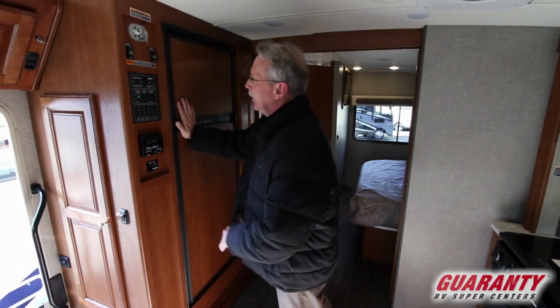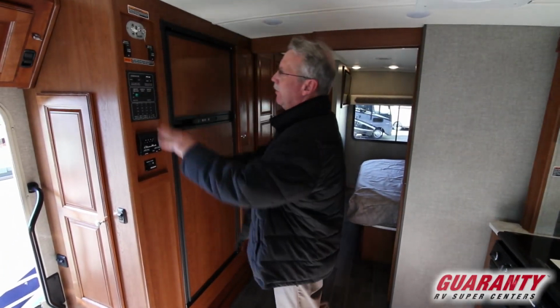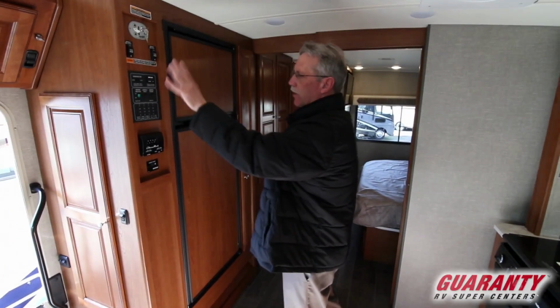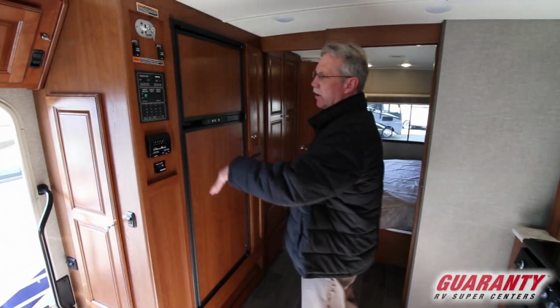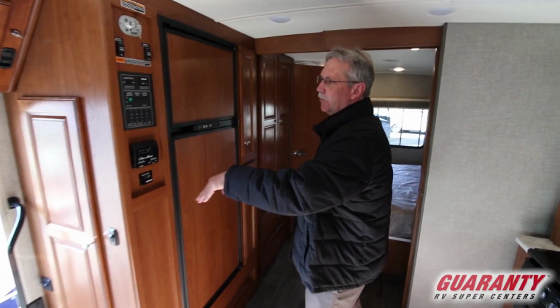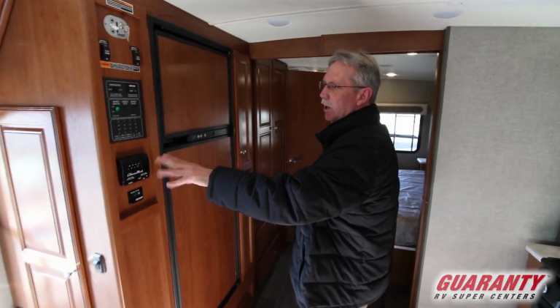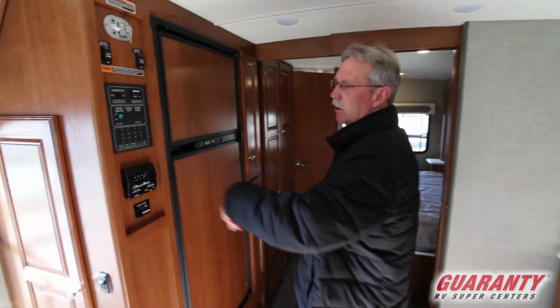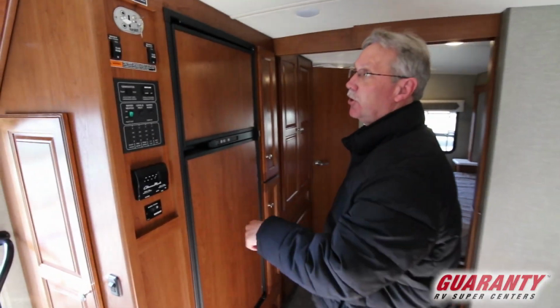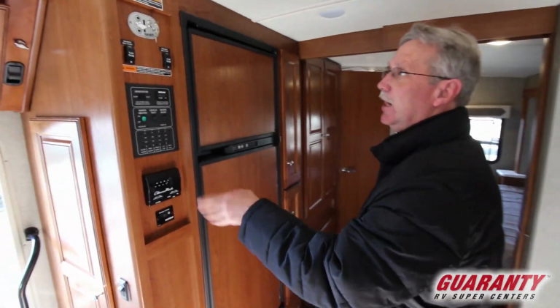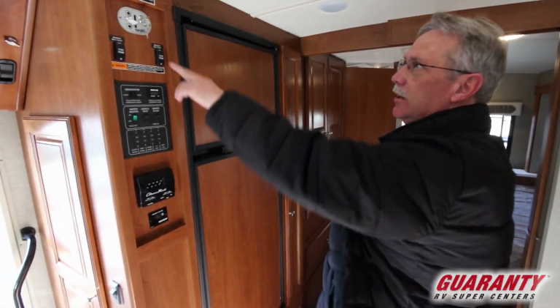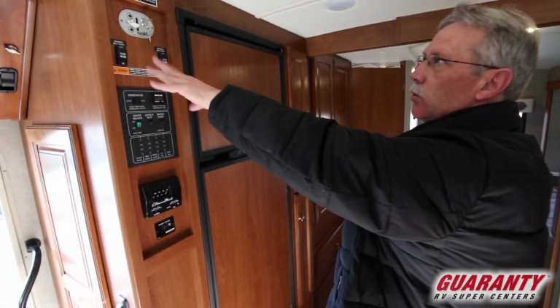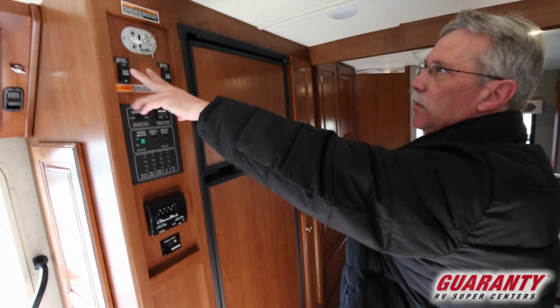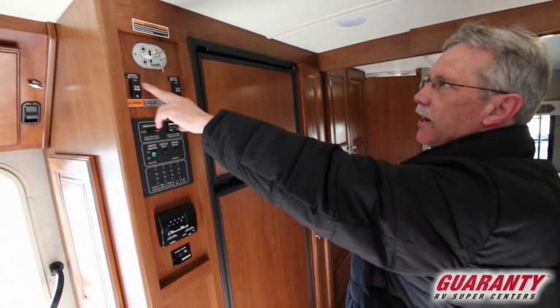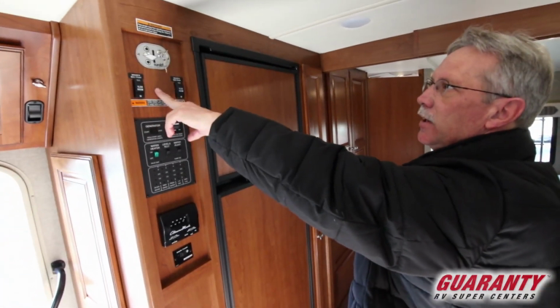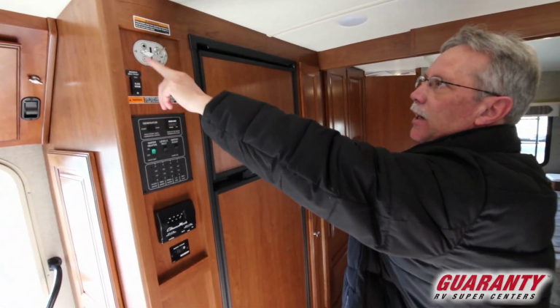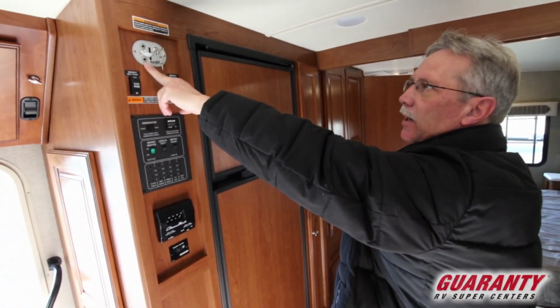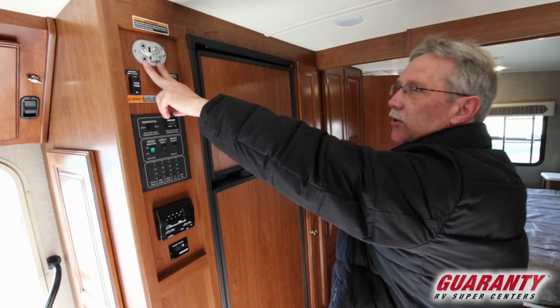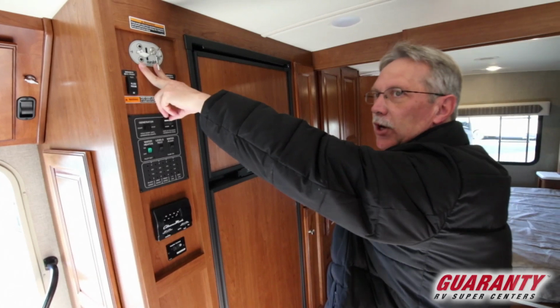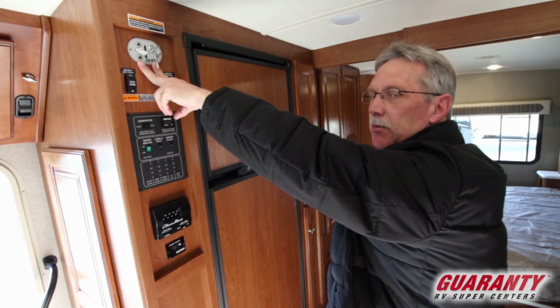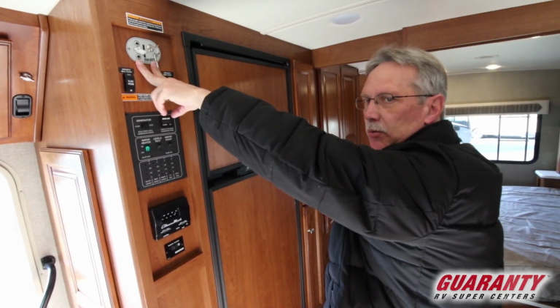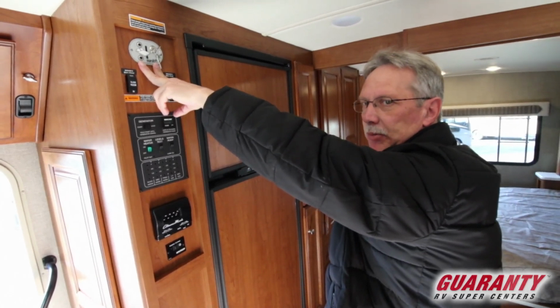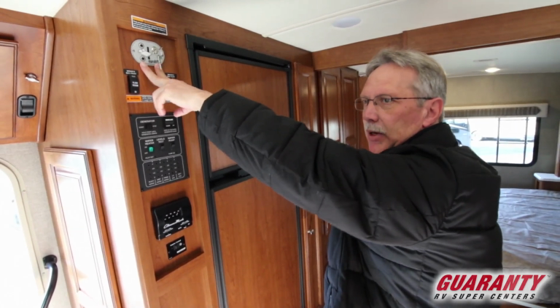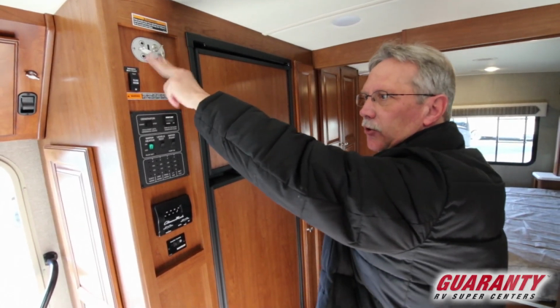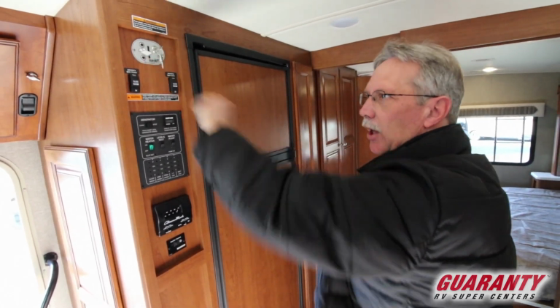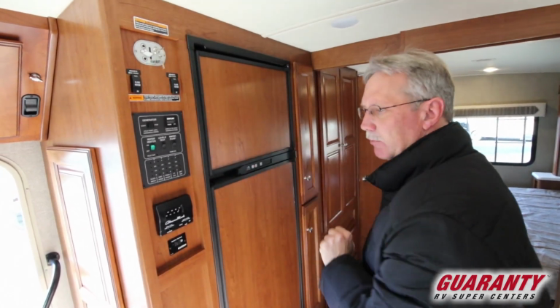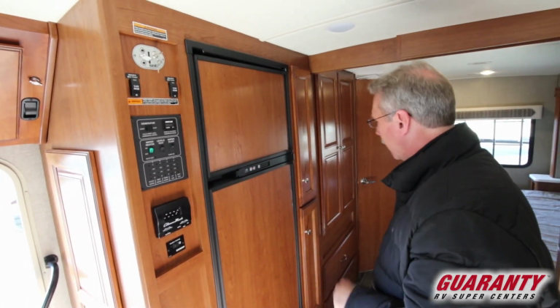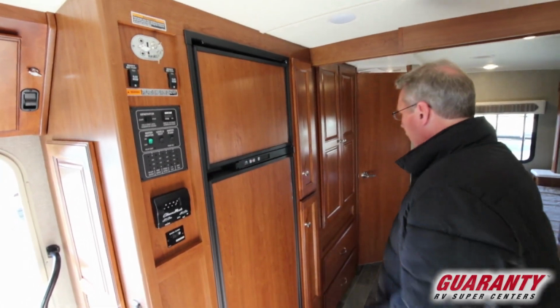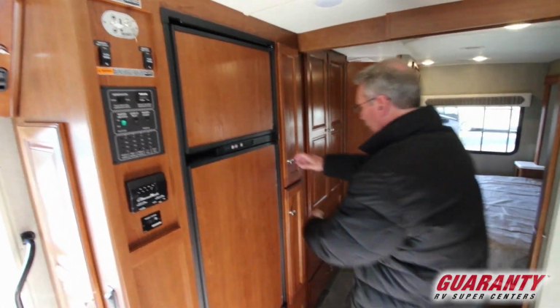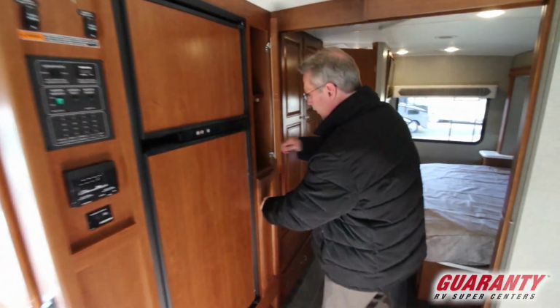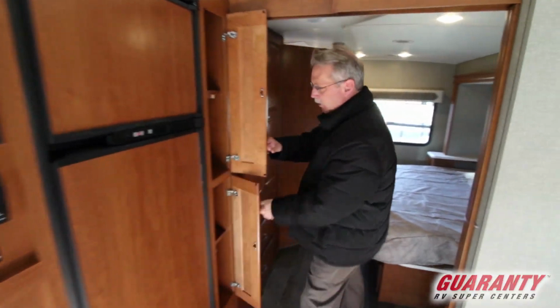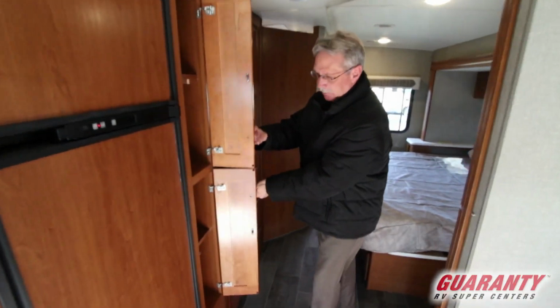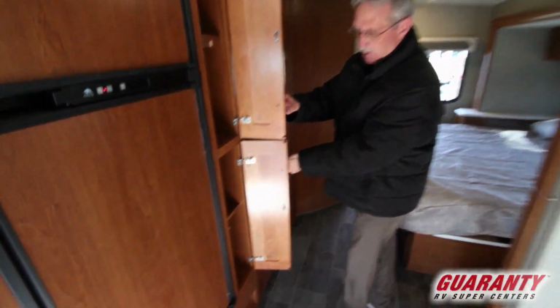Here you have all your tank monitors, your air conditioner, your heat. The slide room is in and out, and there is a bed up top — that's your easy loft bed right there. Coming back here is a little pantry area.